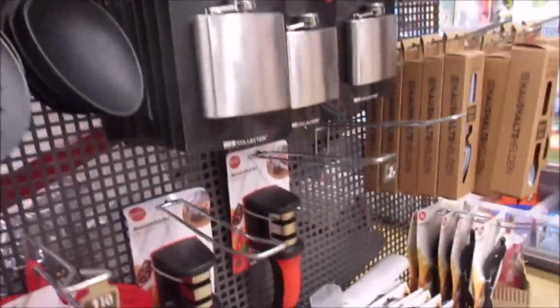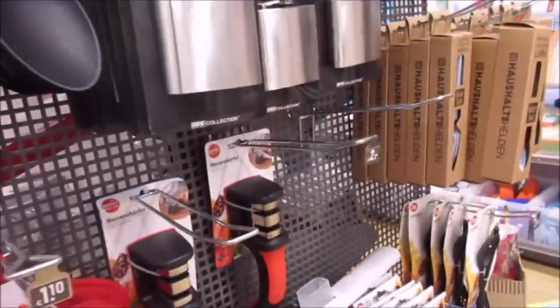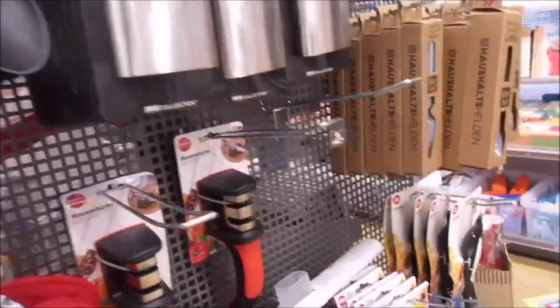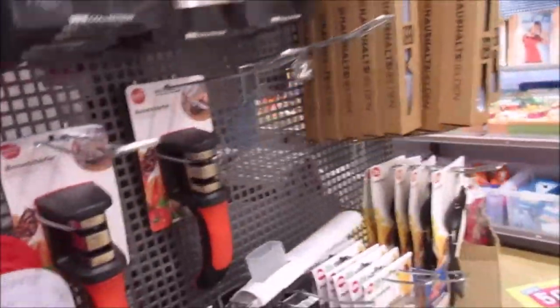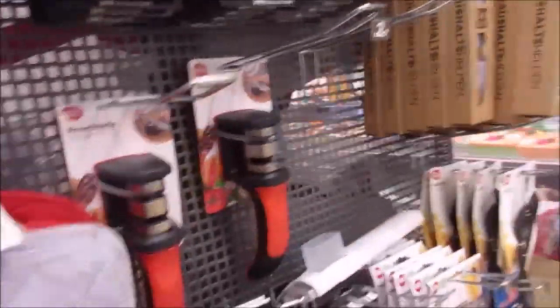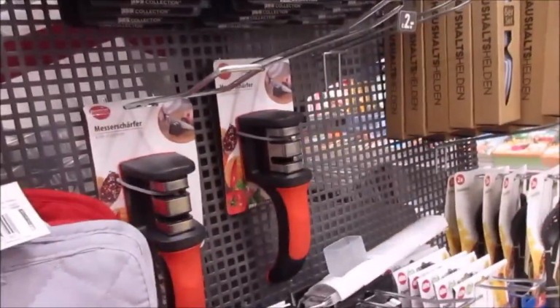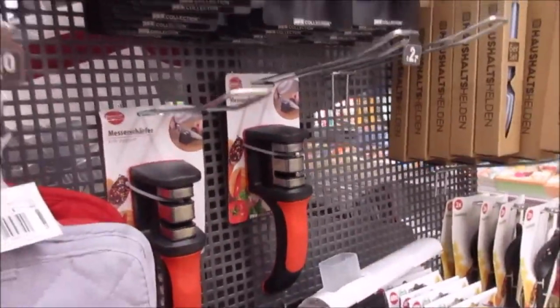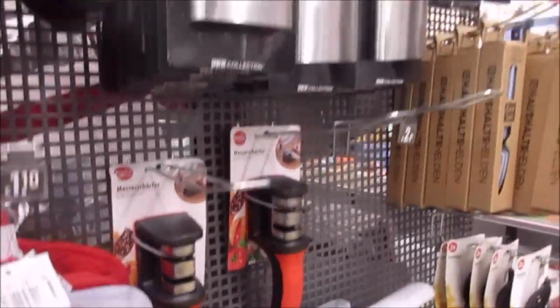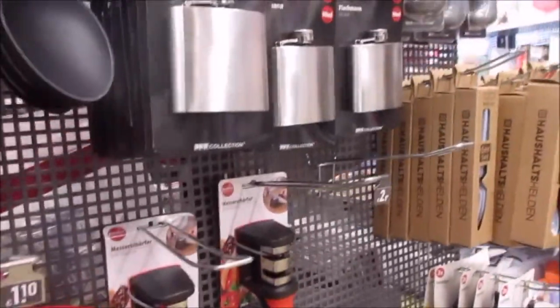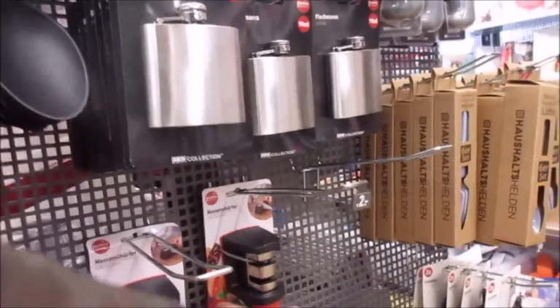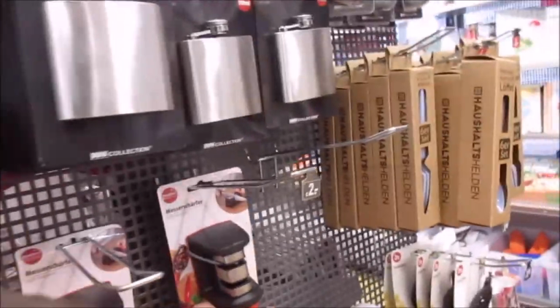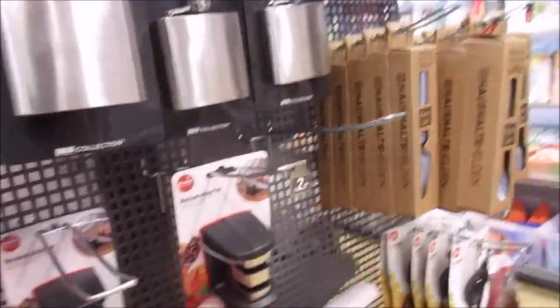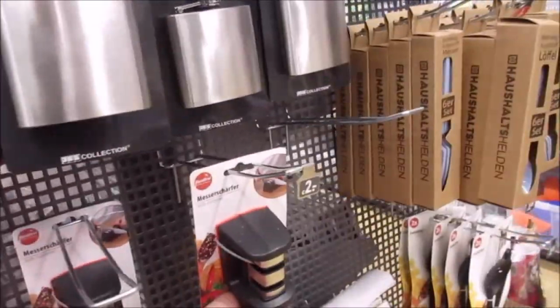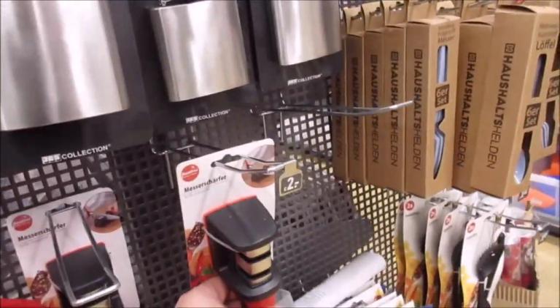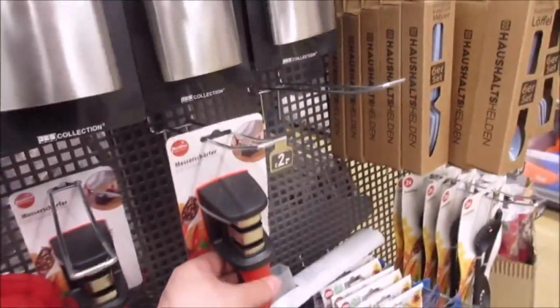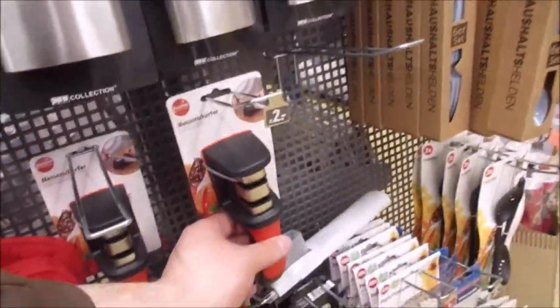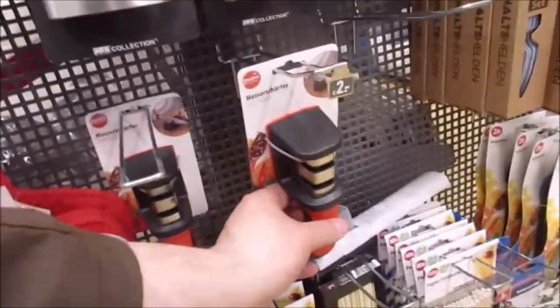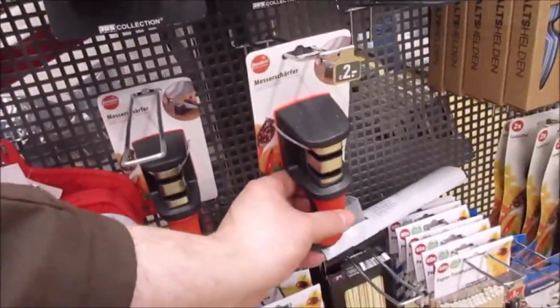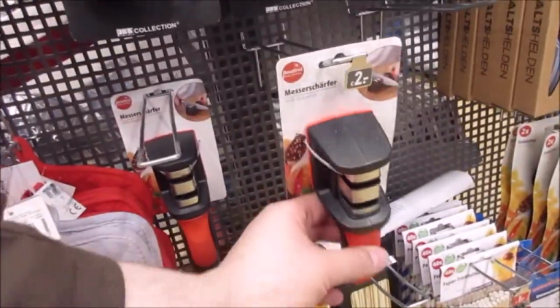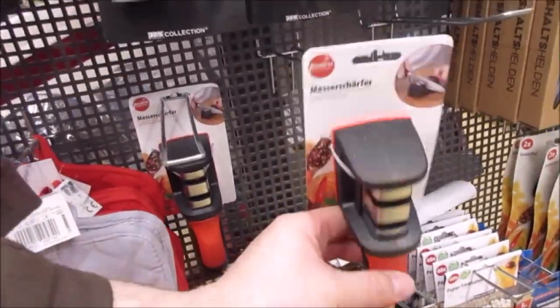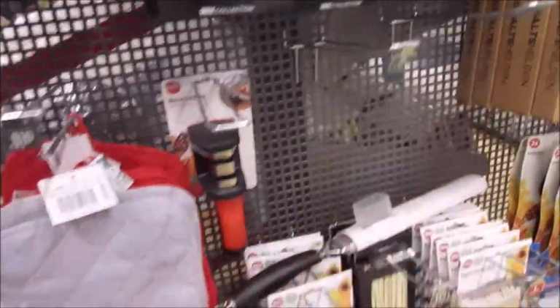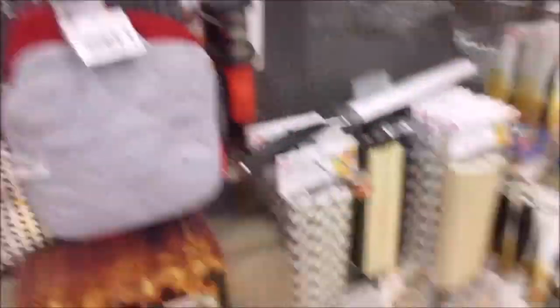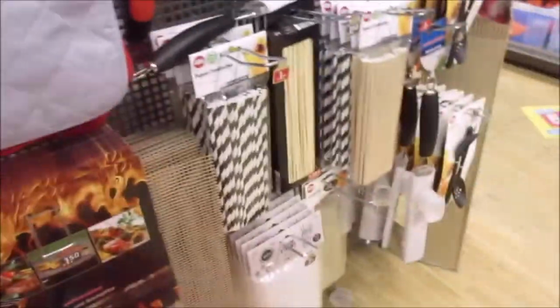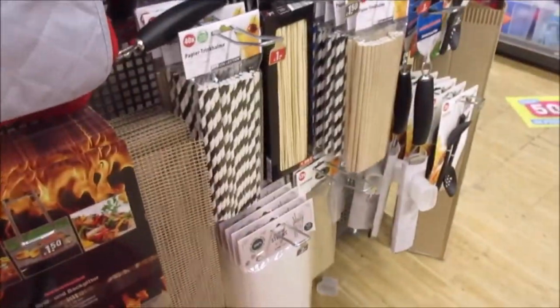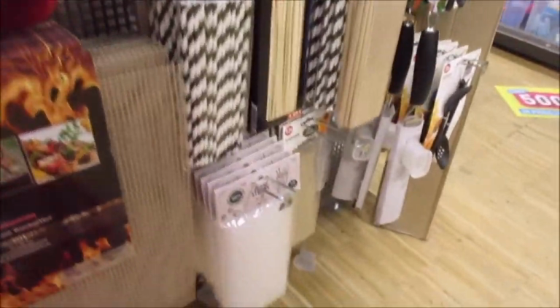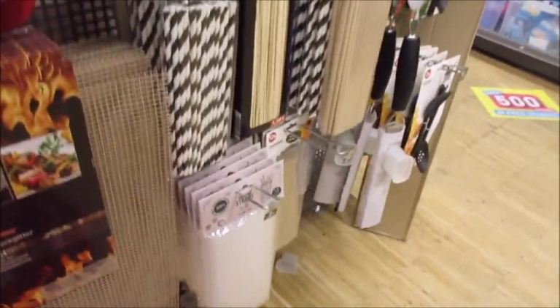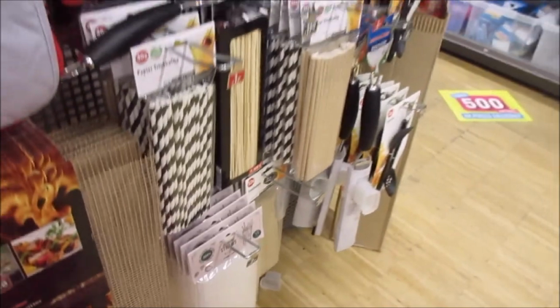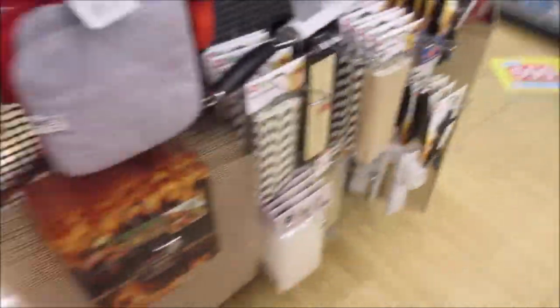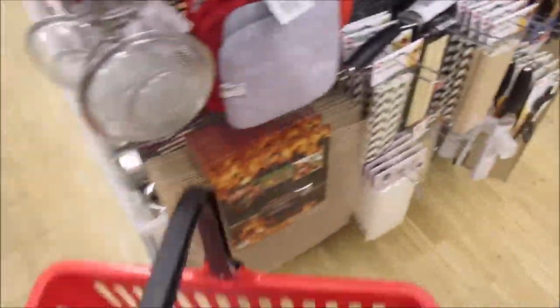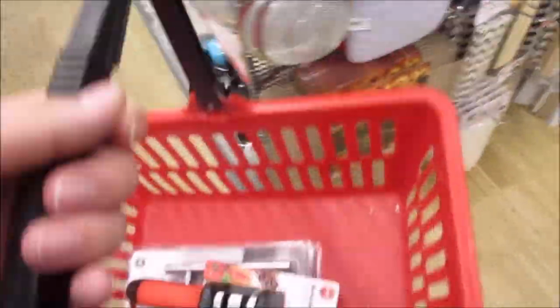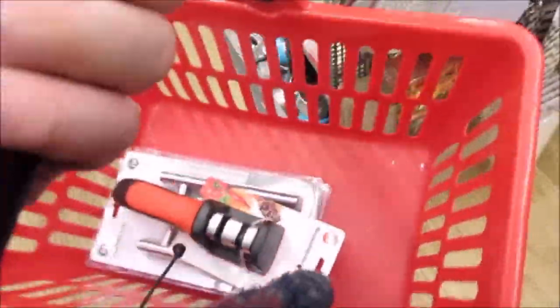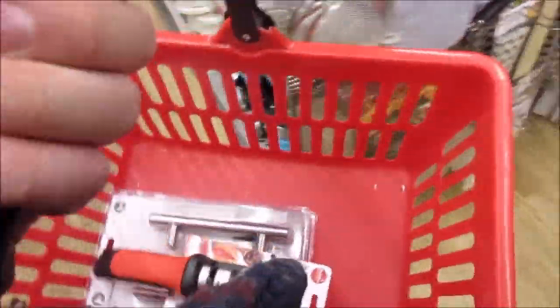And here, a knife sharpener now. I bought one of those and they are excellent, as I can tell you because I have tested it.